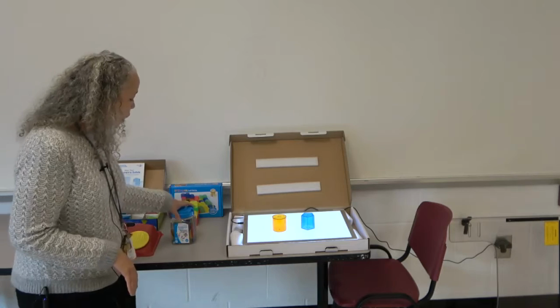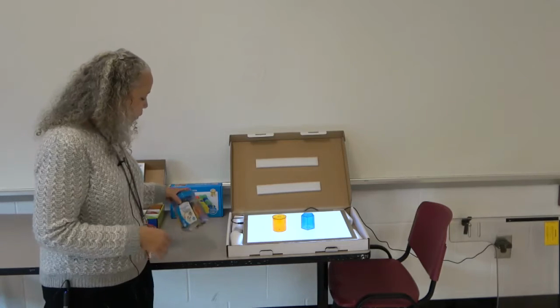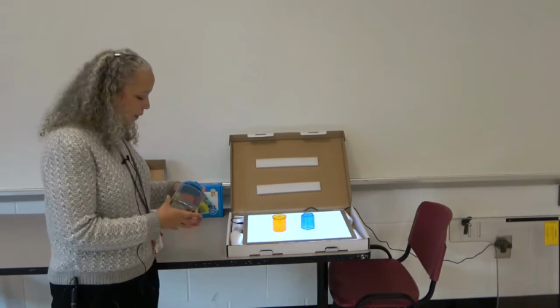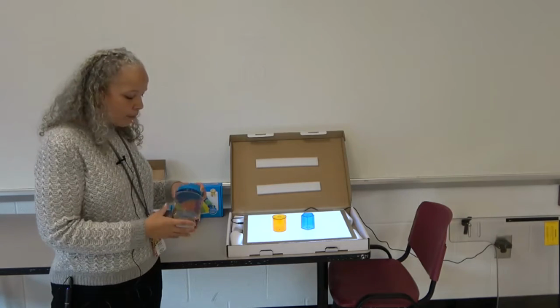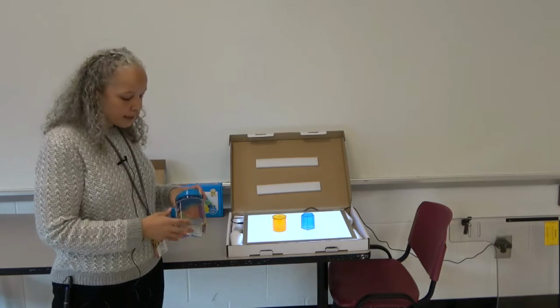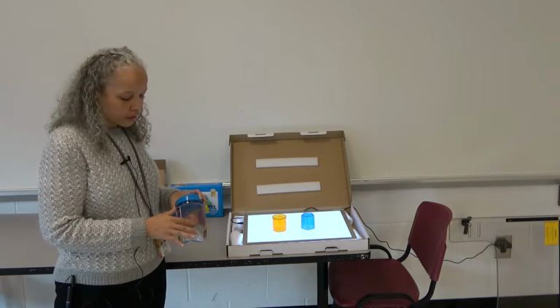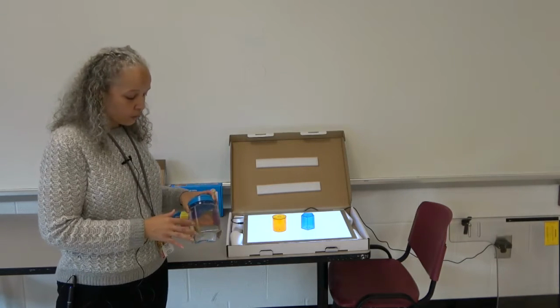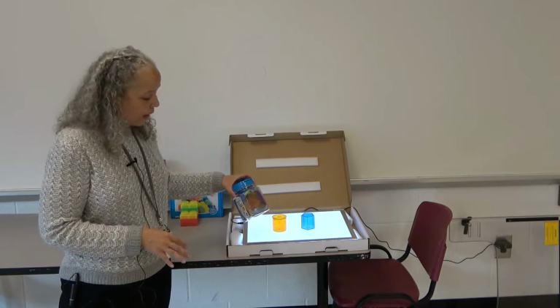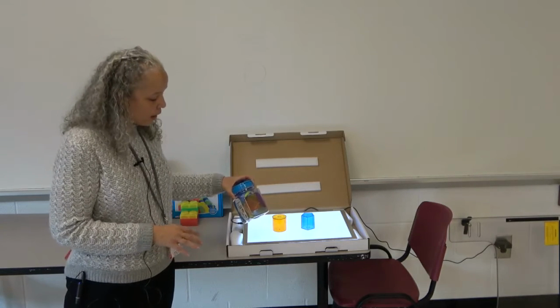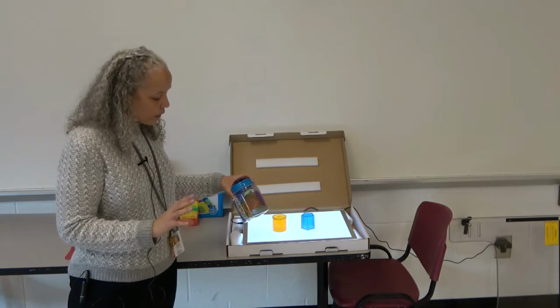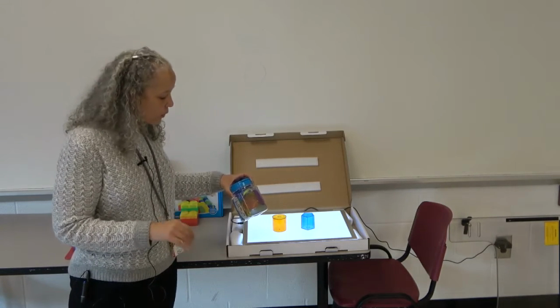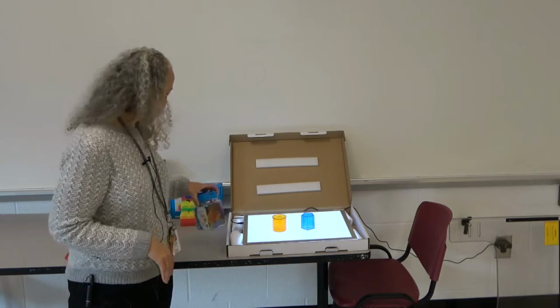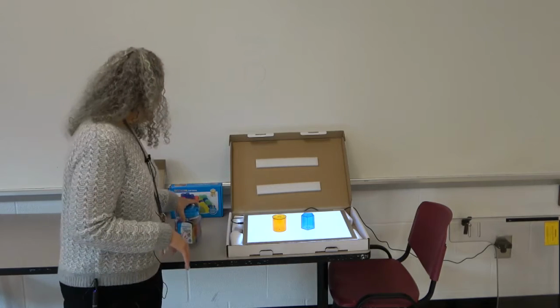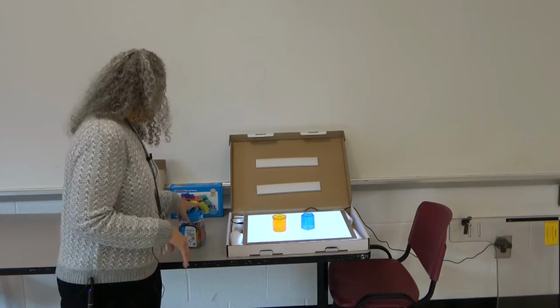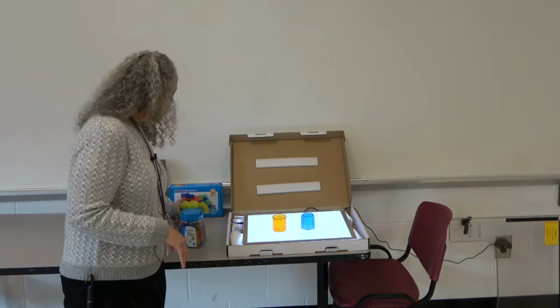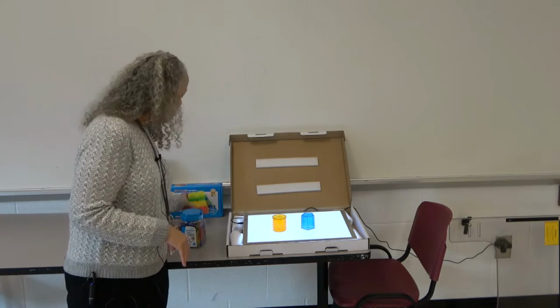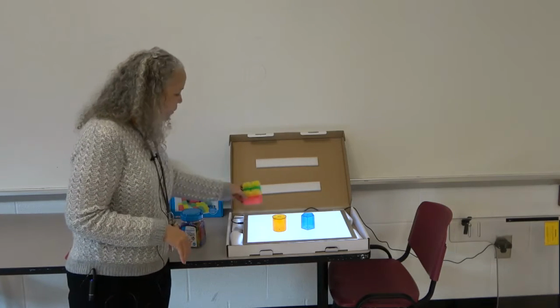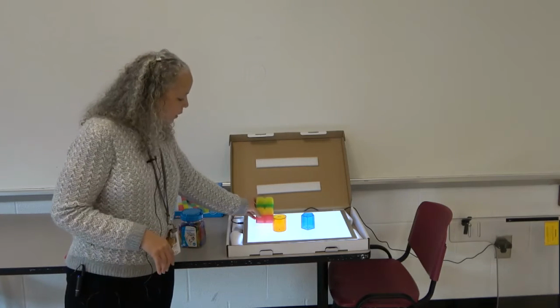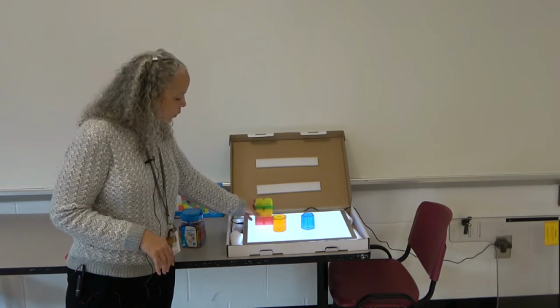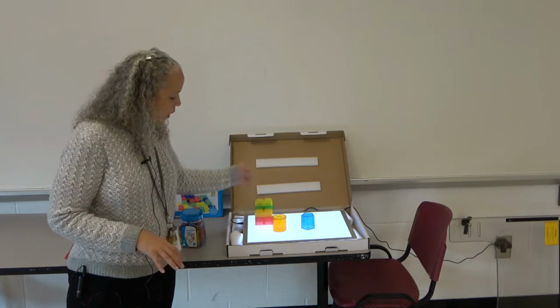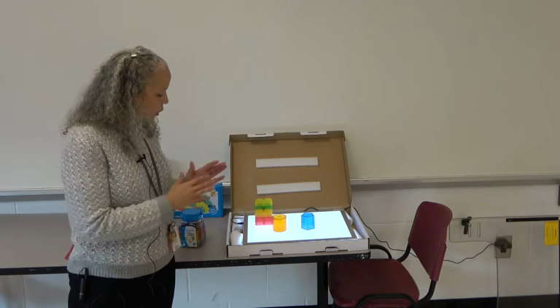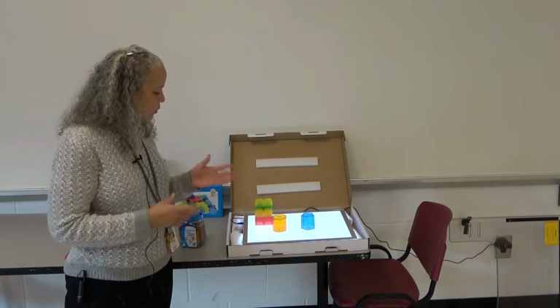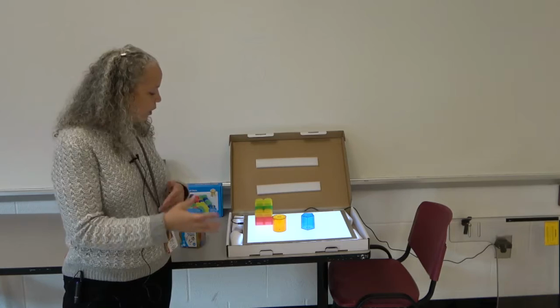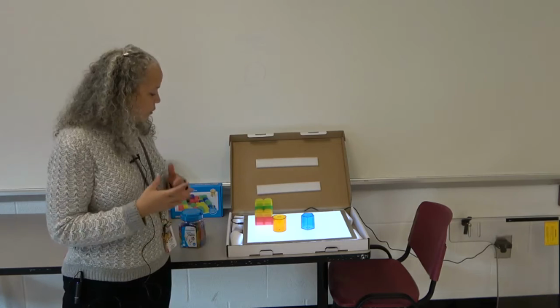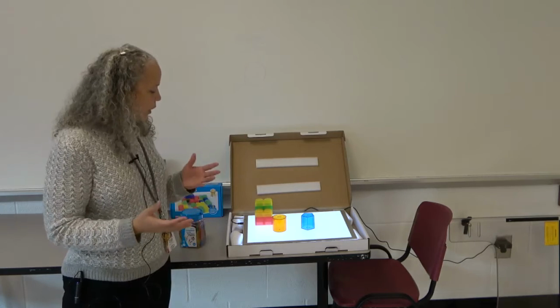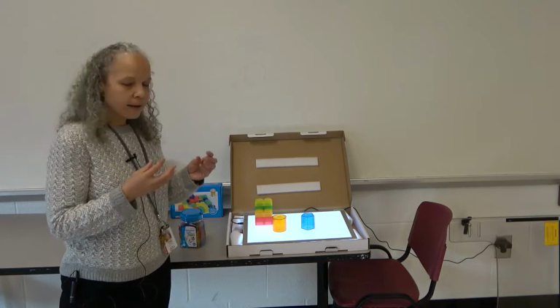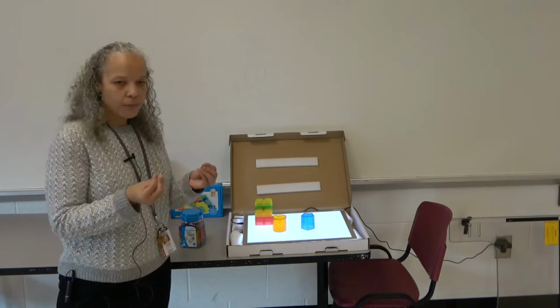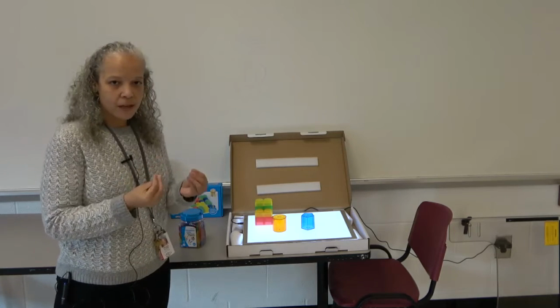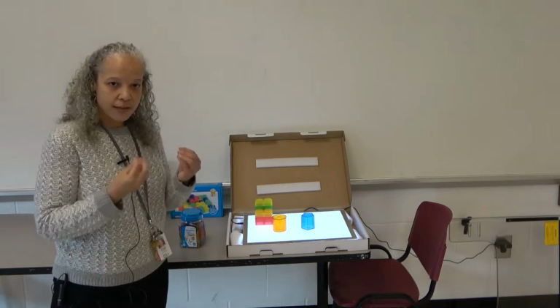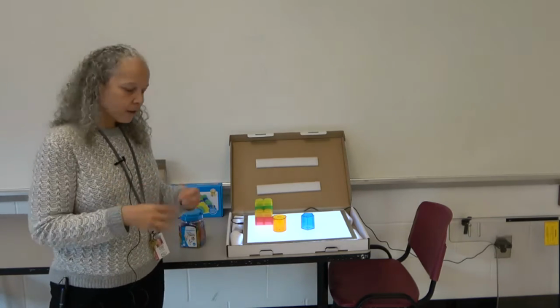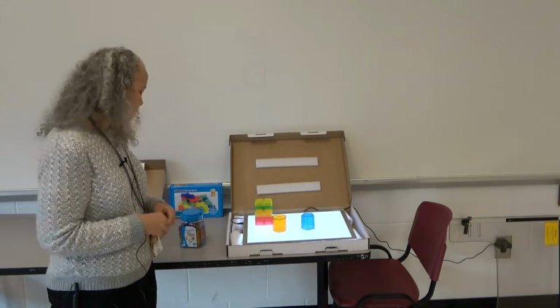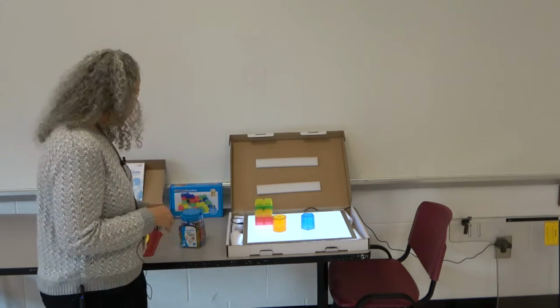We also have pebbles that help discriminate colors for him, and we have some silly shapes for him to use to show color, movement, touch, and tactile information.